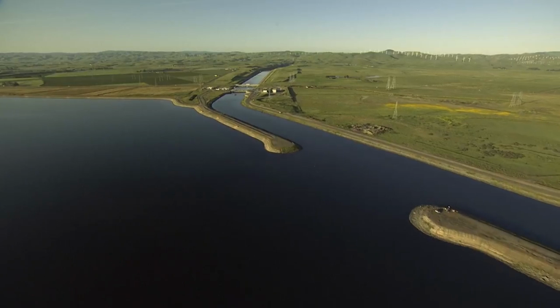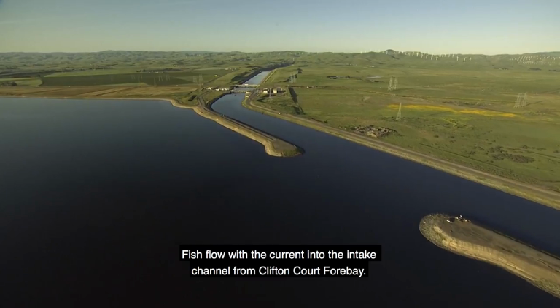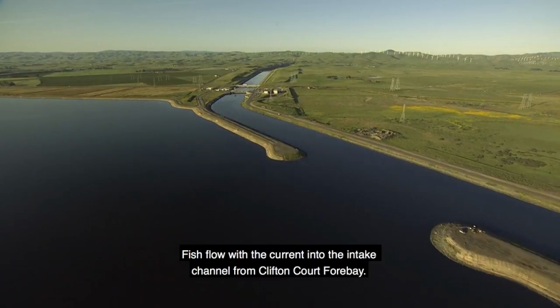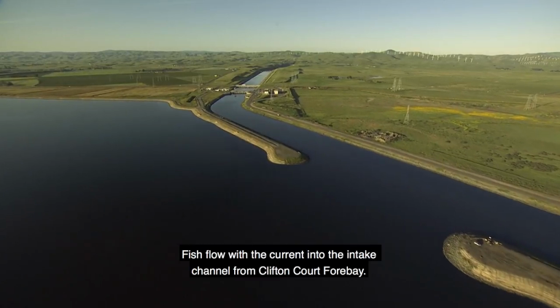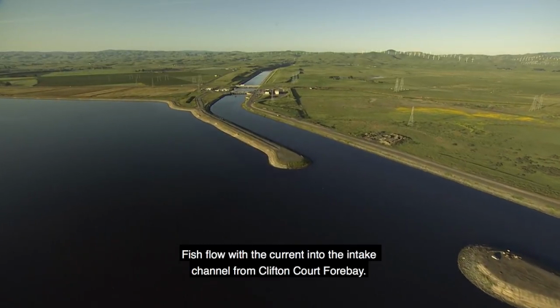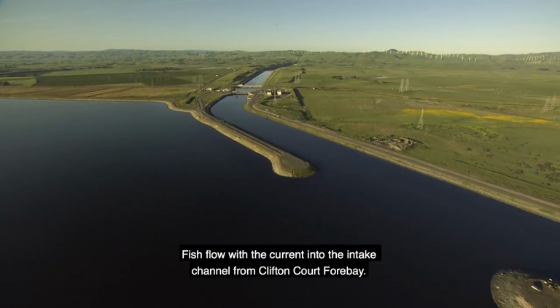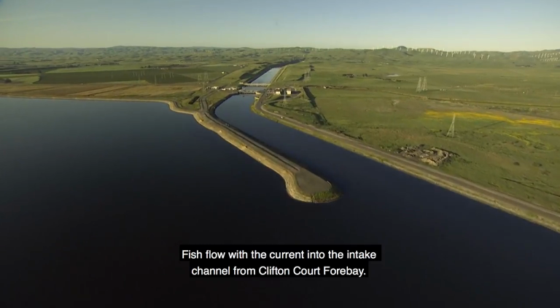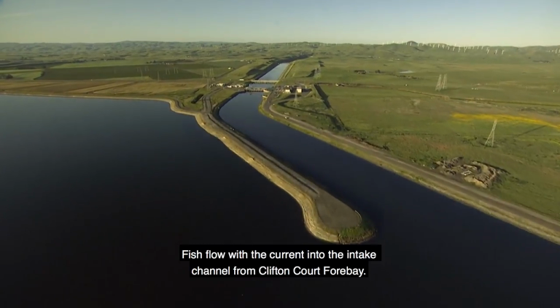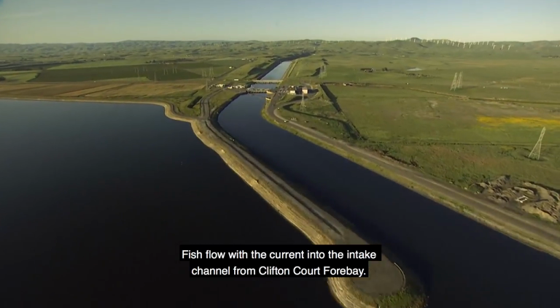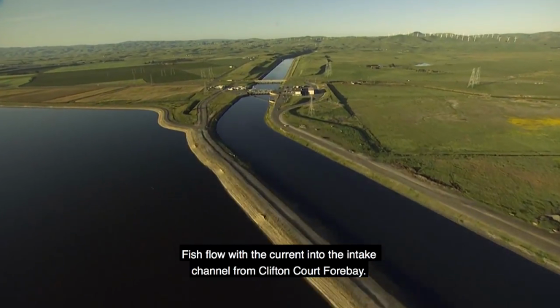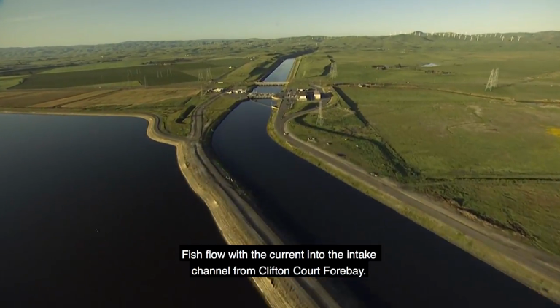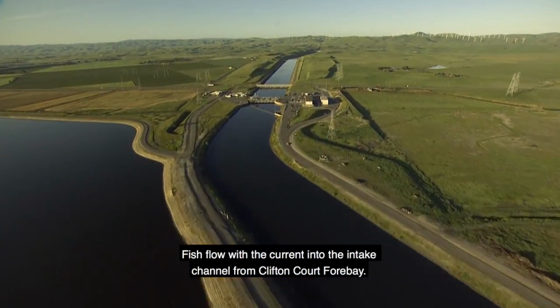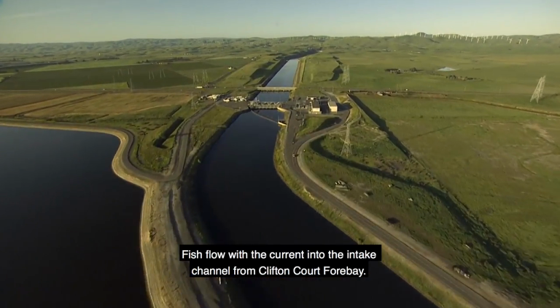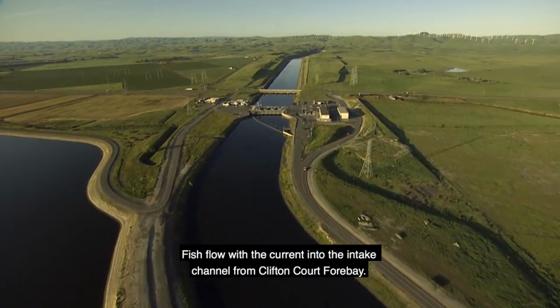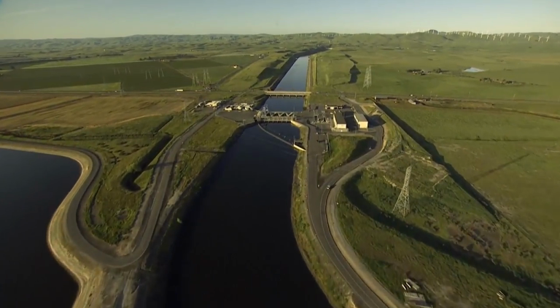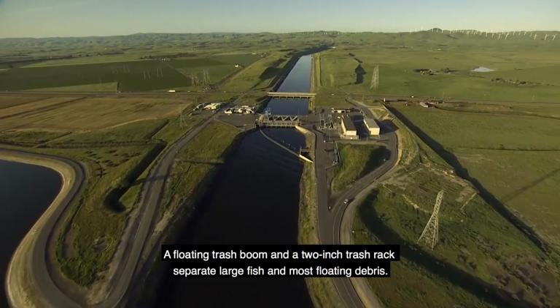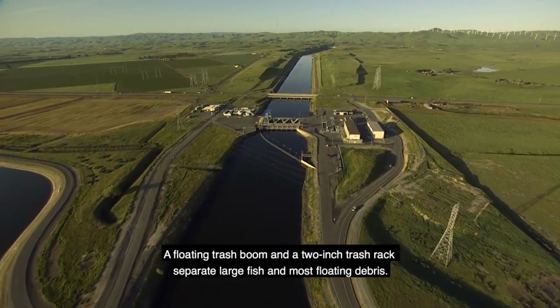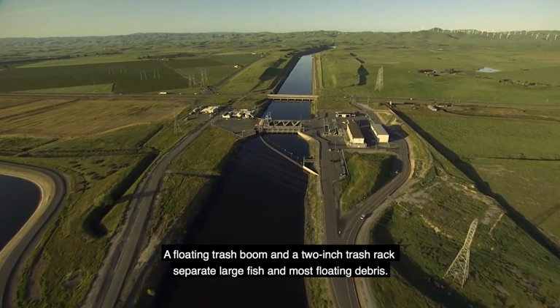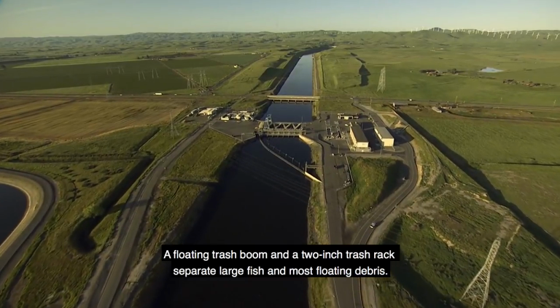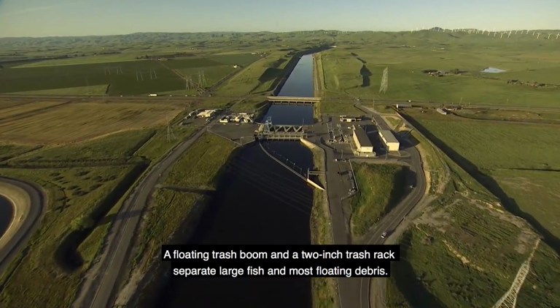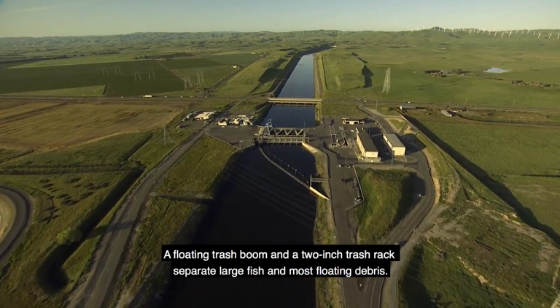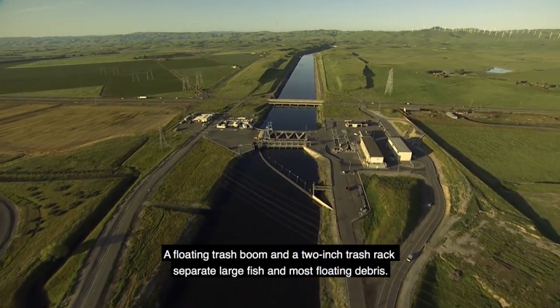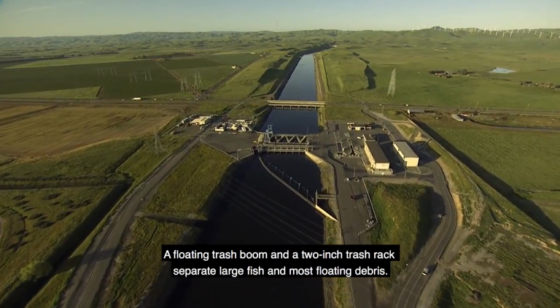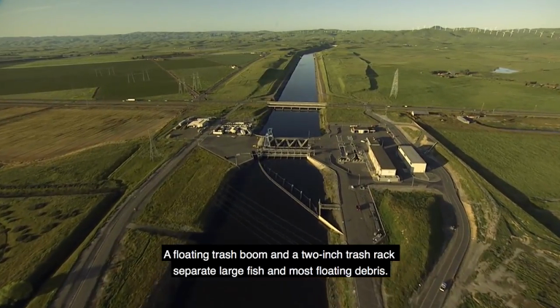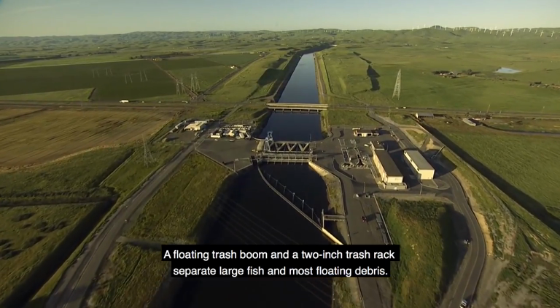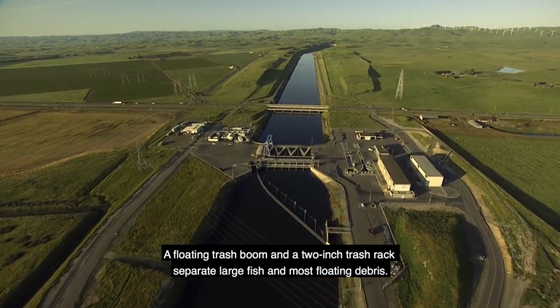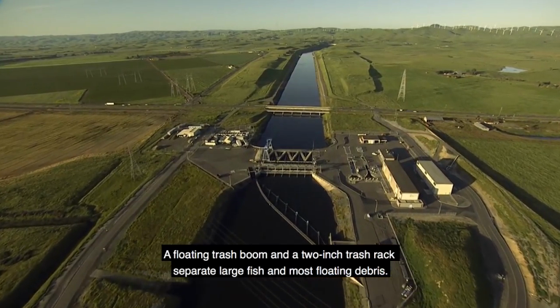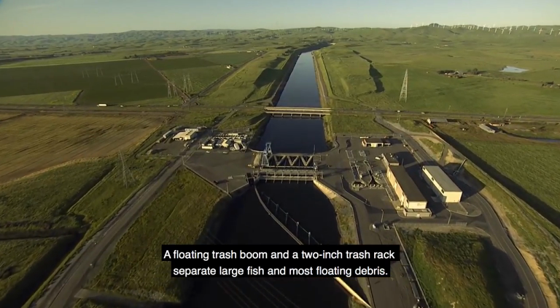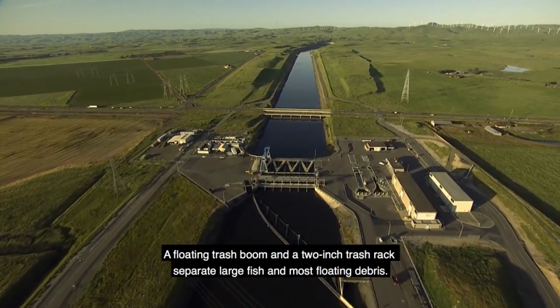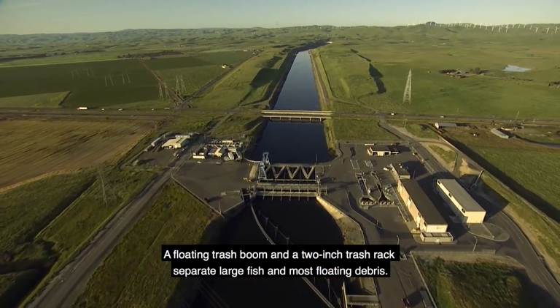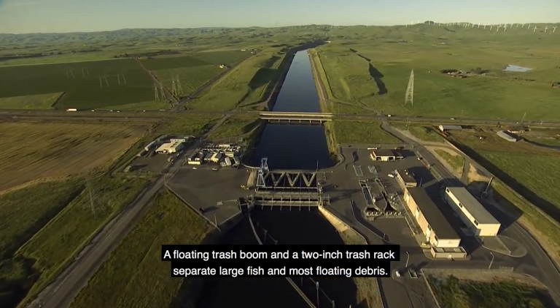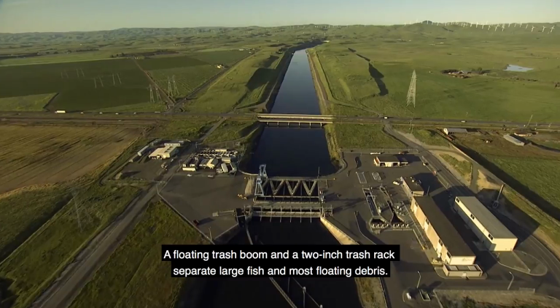Fish flow with the current into the intake channel from Clifton Court Forebay. A floating trash boom and a two-inch trash rack separate large fish and most floating debris.